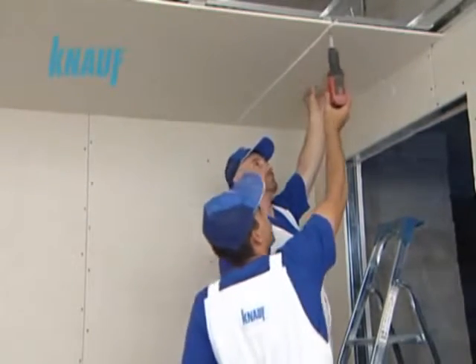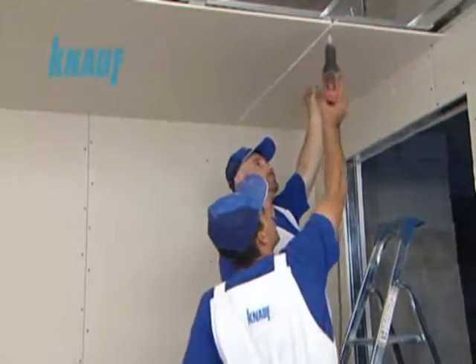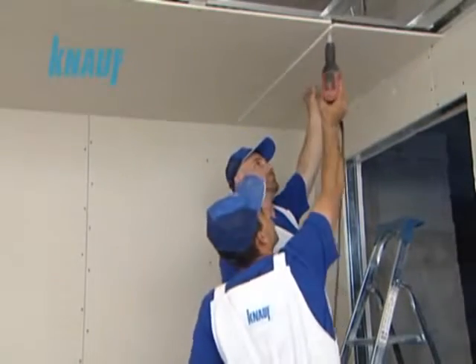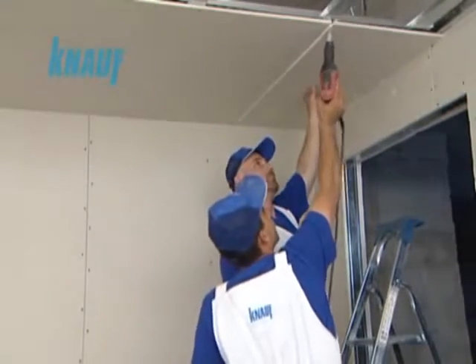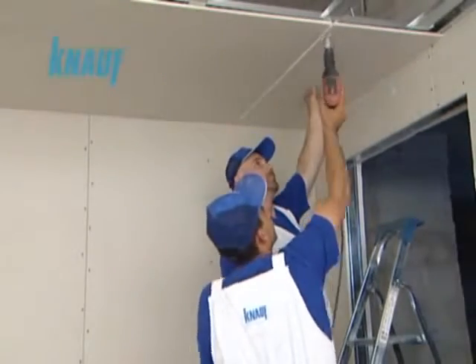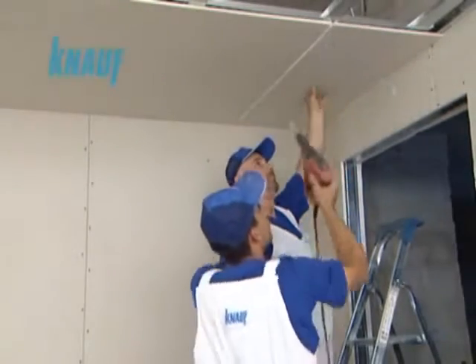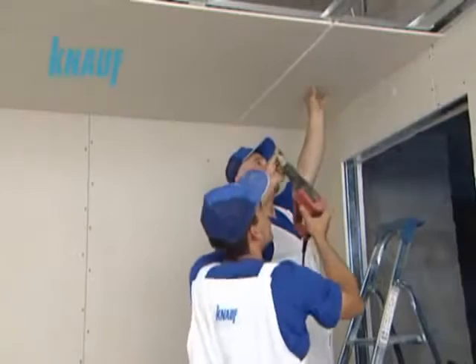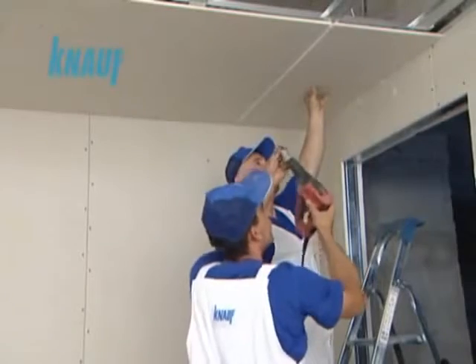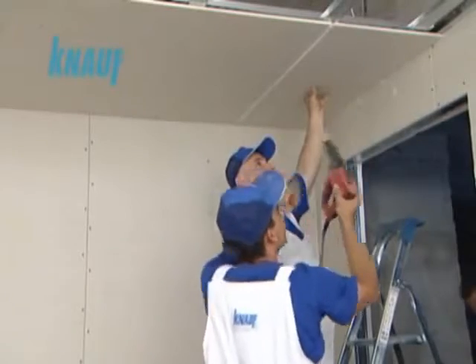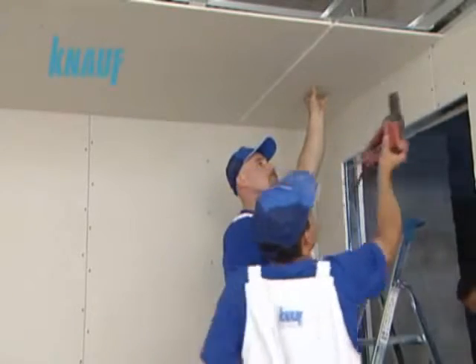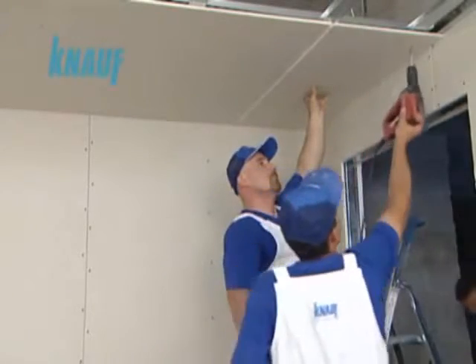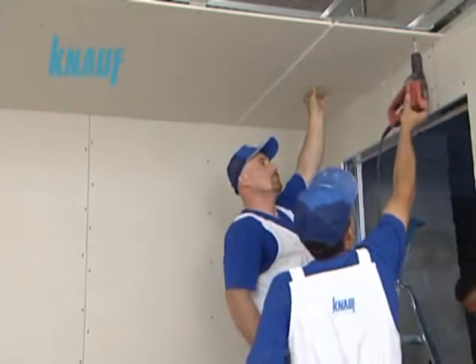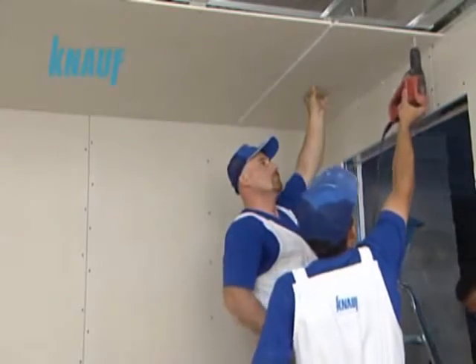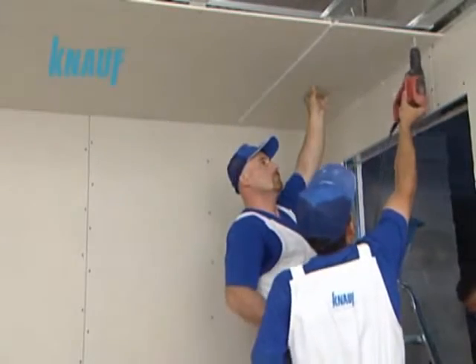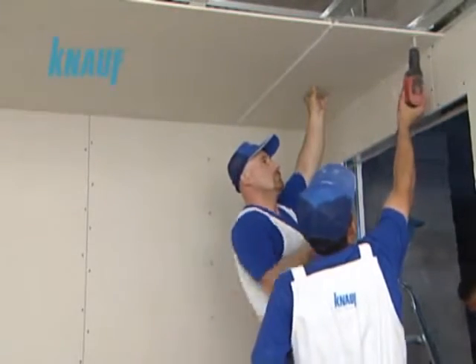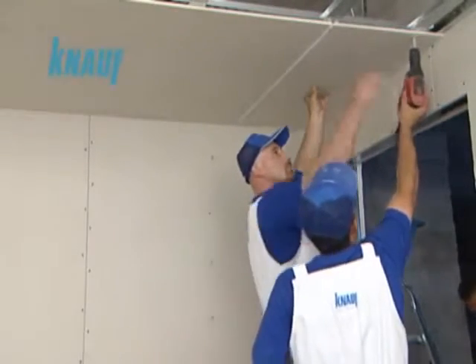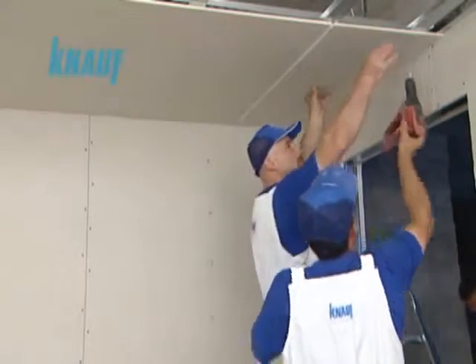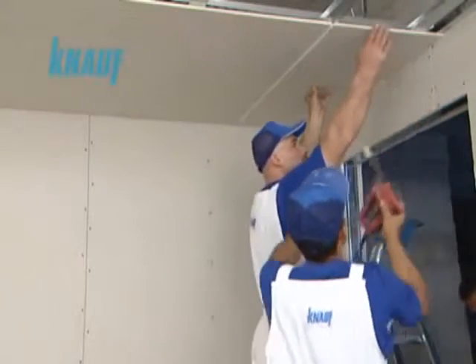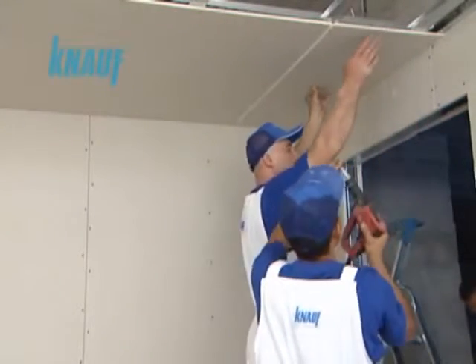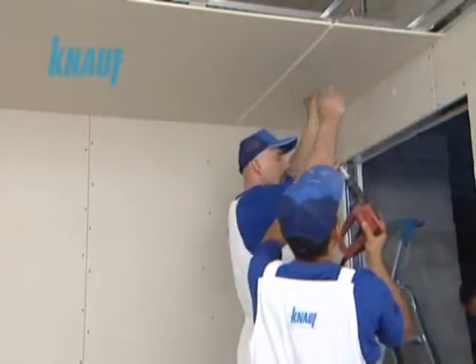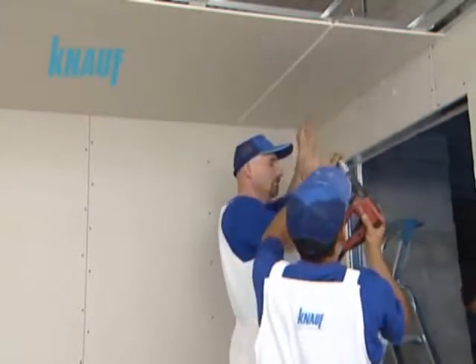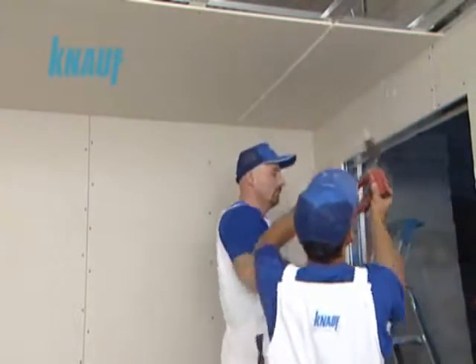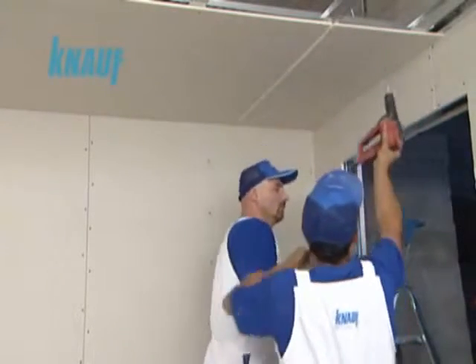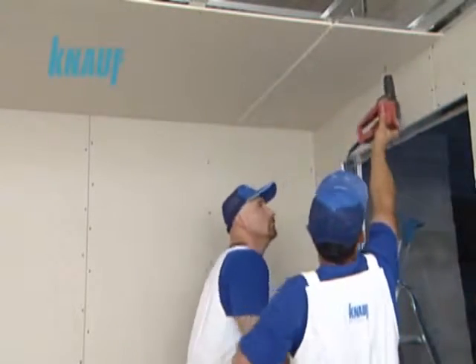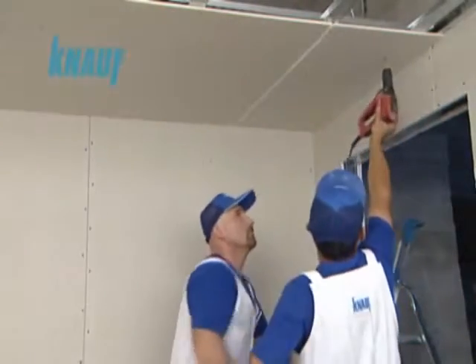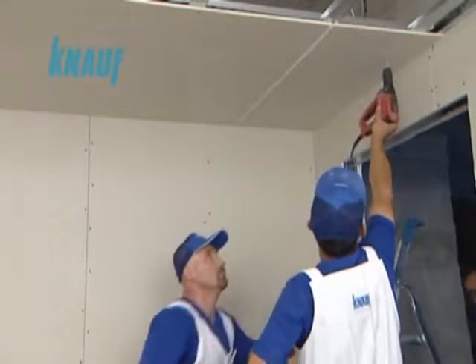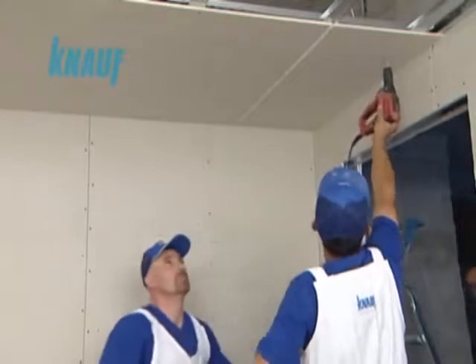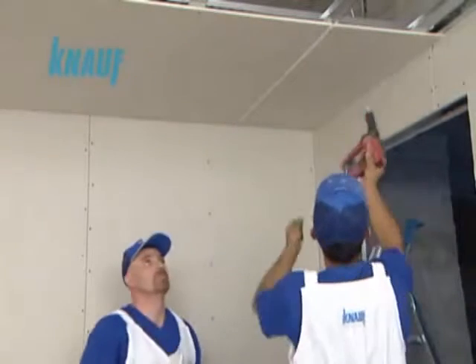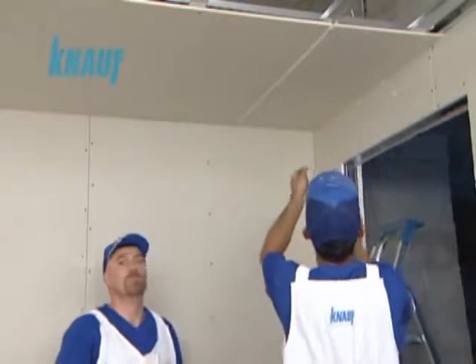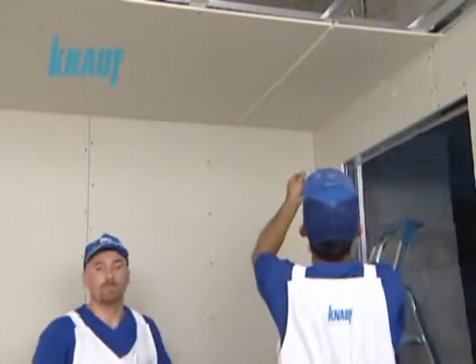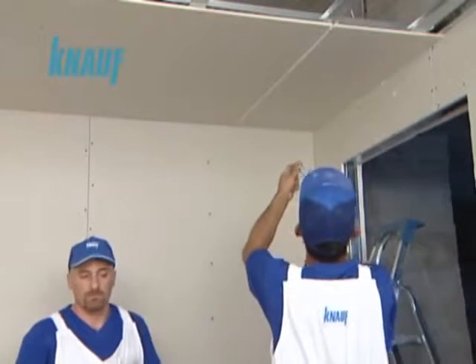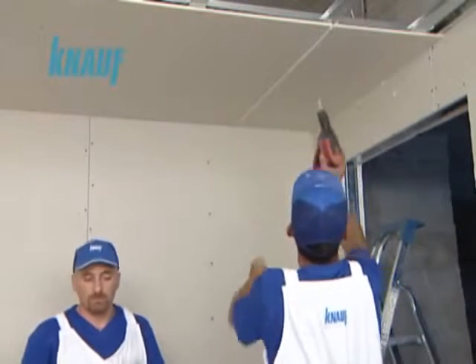In locations where the upper KNARF CD channels have to be cut for removal, the system should be reinforced by additional hanger wires.